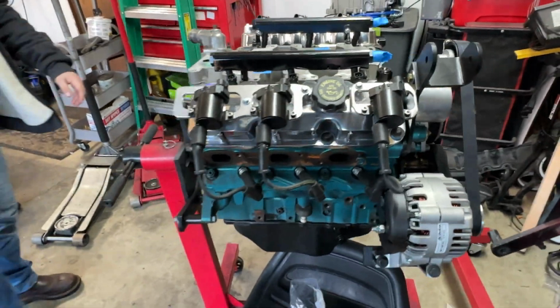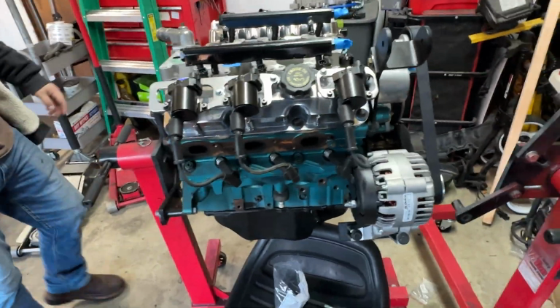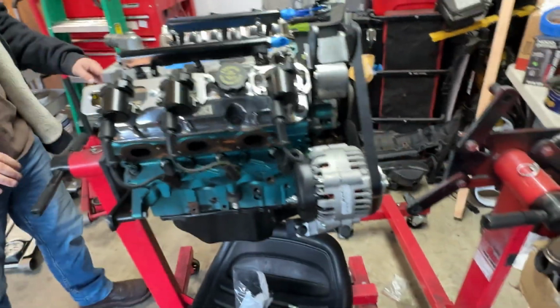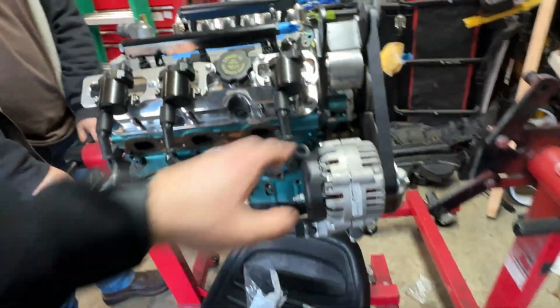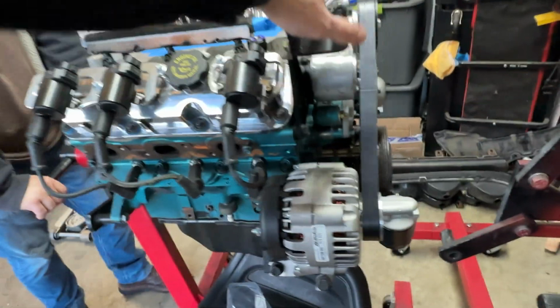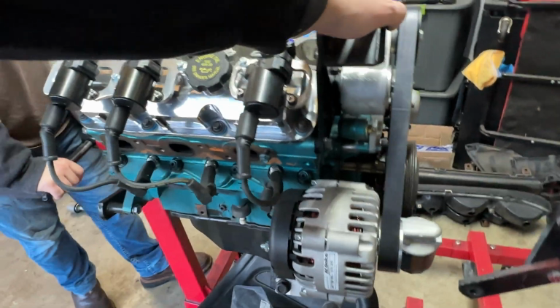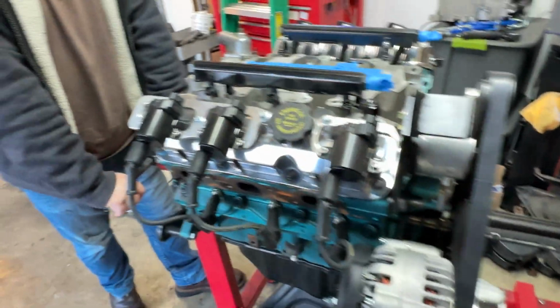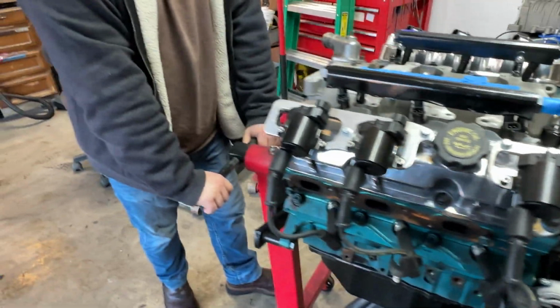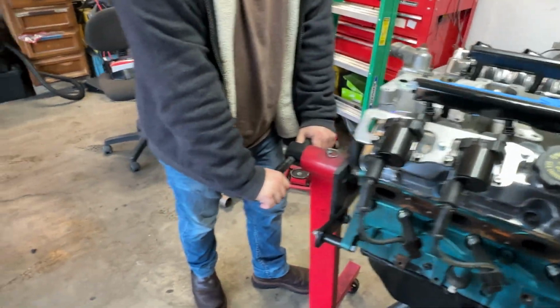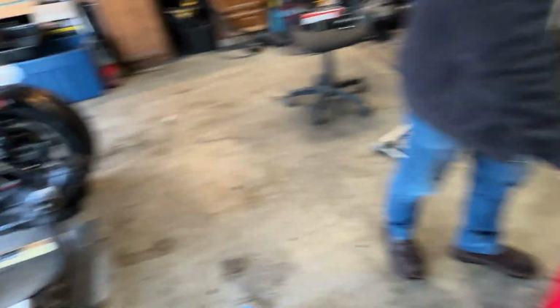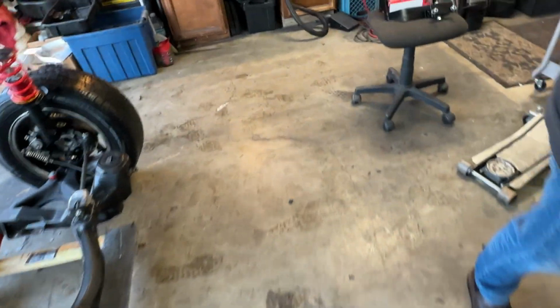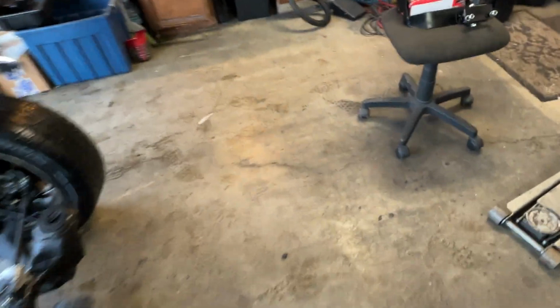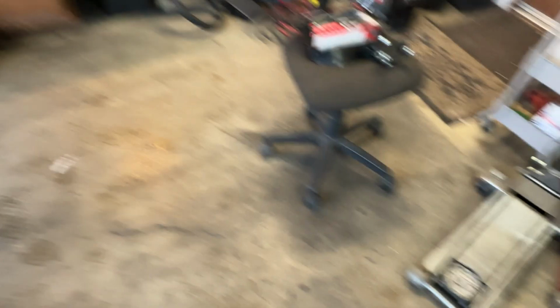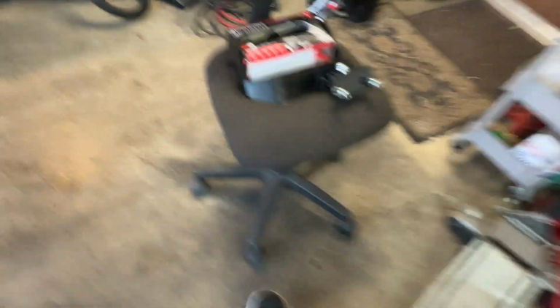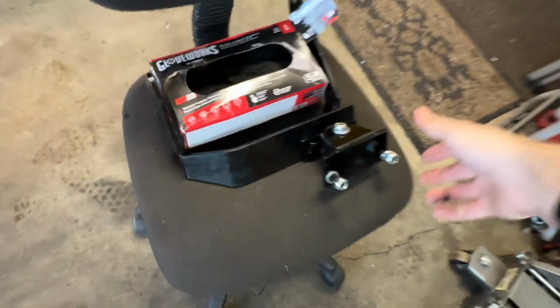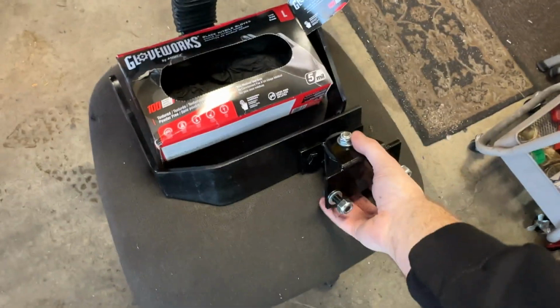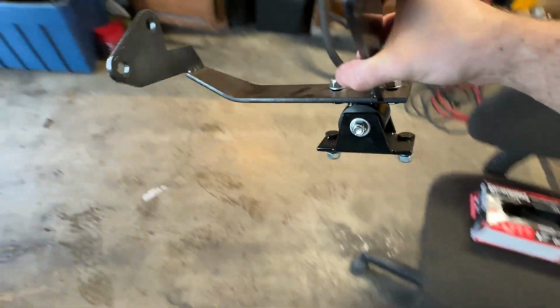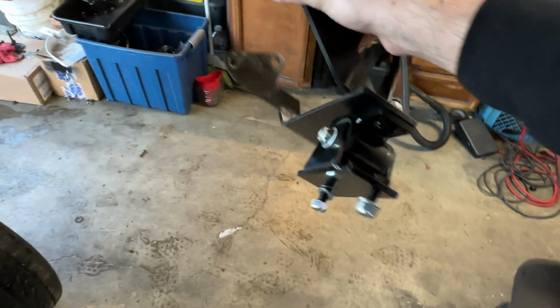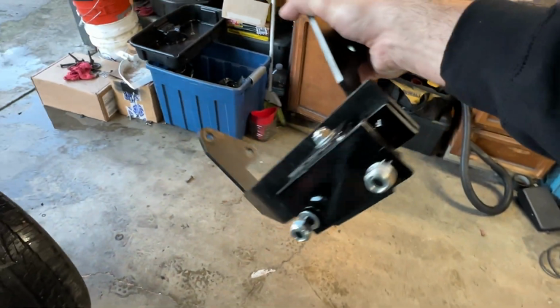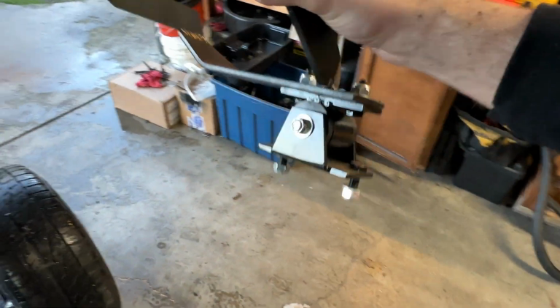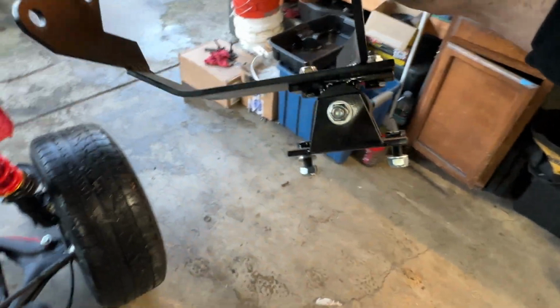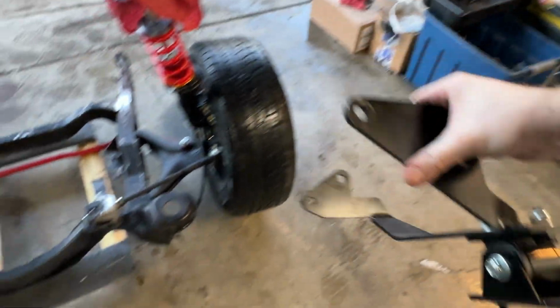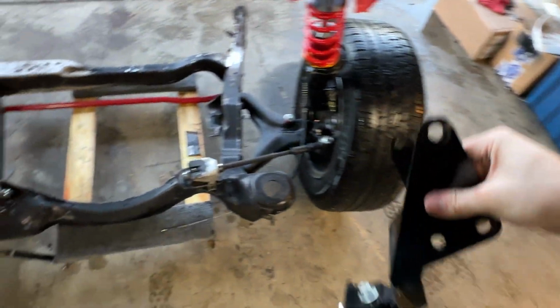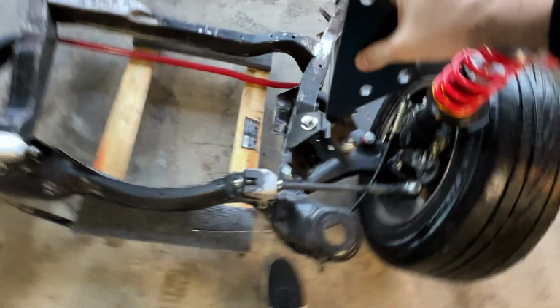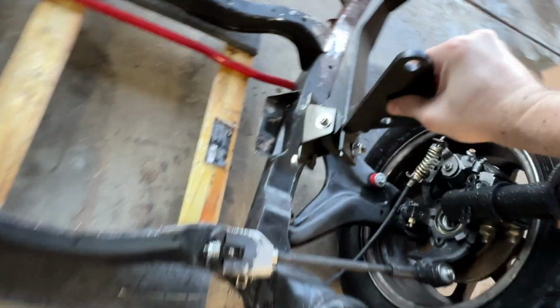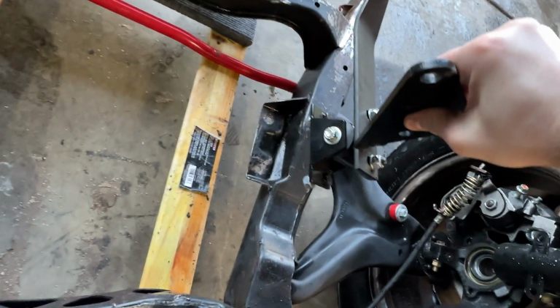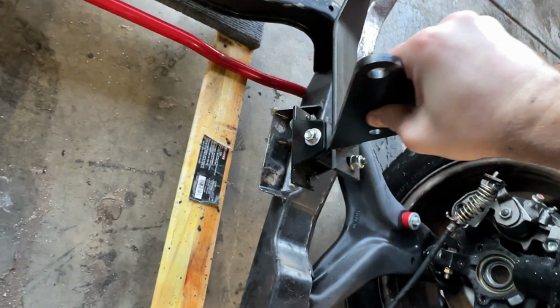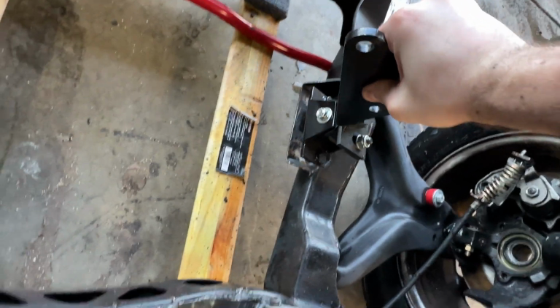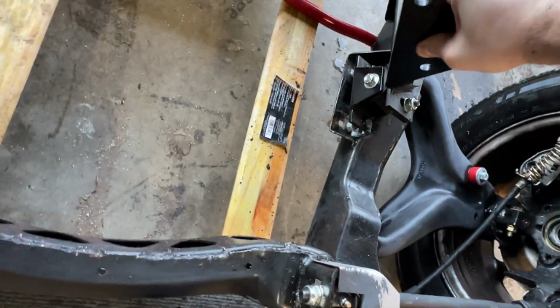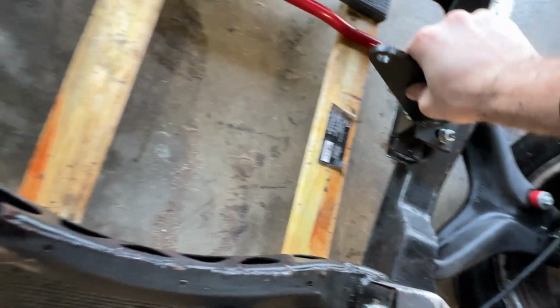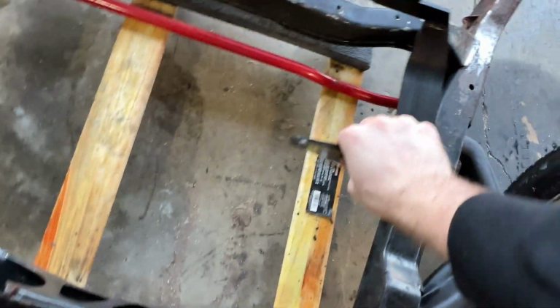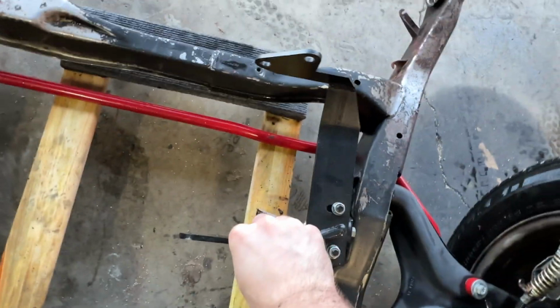We have Fiero Raj mounts here. The upper dog bone won't be used just yet. I have the lower mount right here — that's the Fiero Raj mount. And then this is the Rodney Dickman poly unit, which will go in the stock location right there.